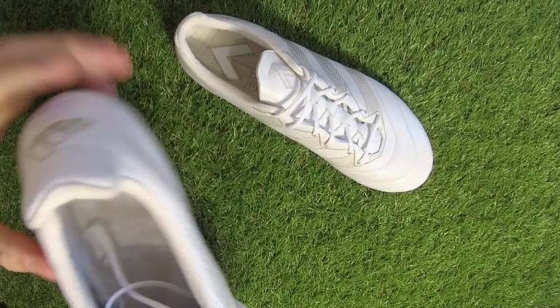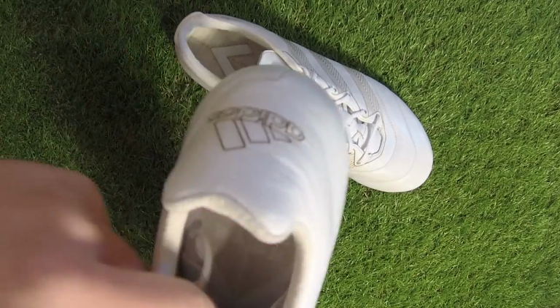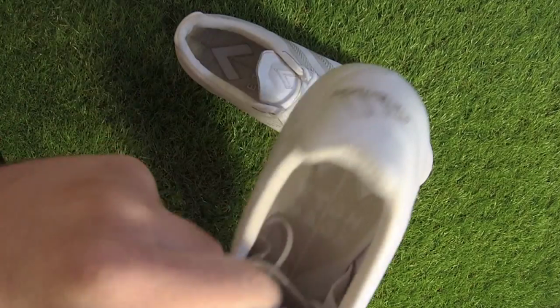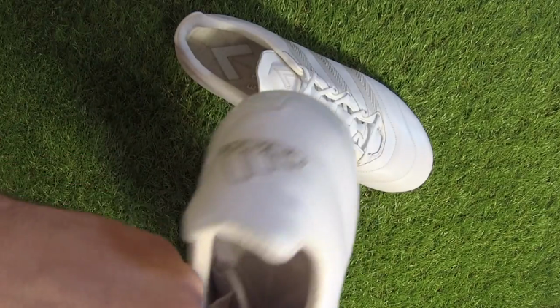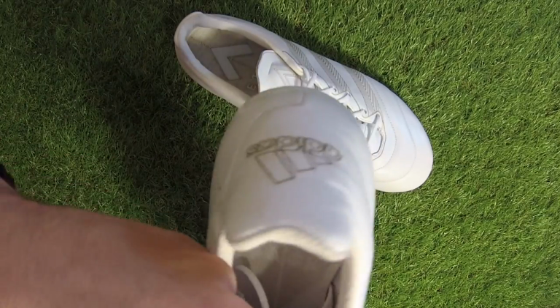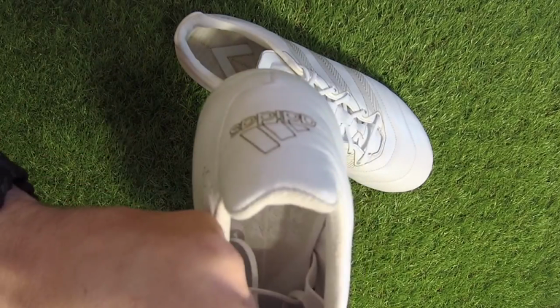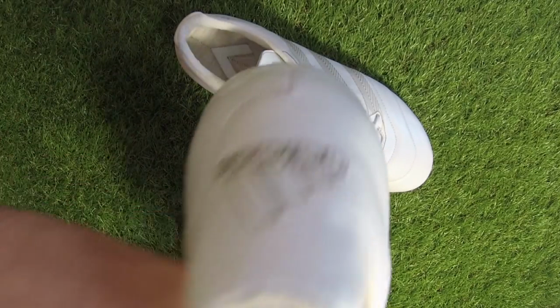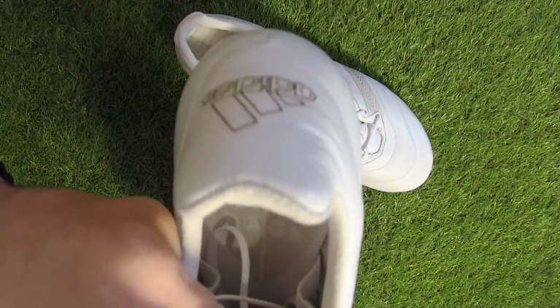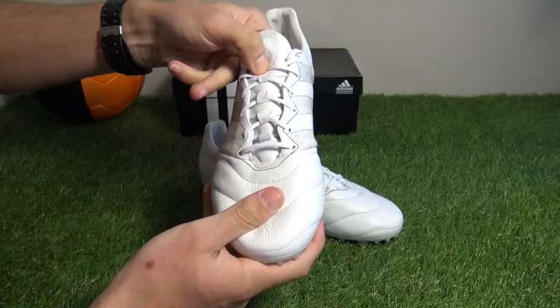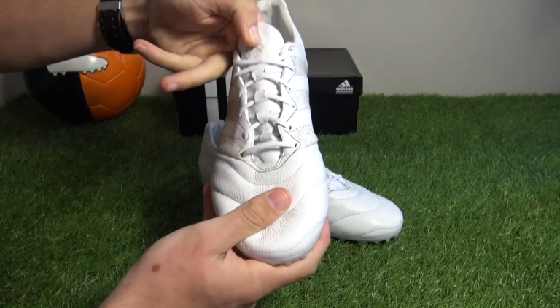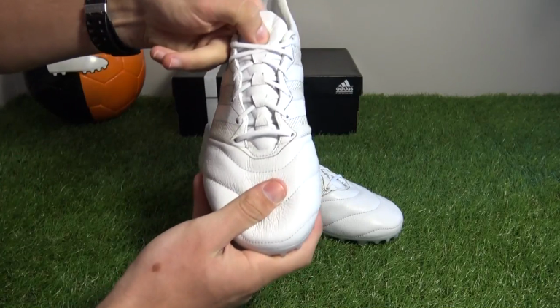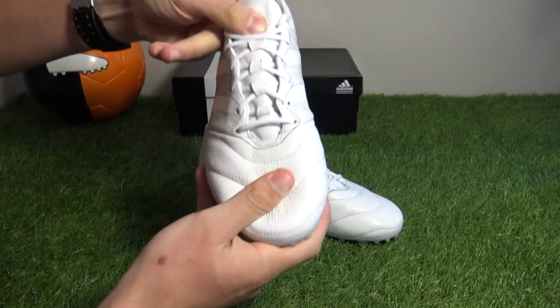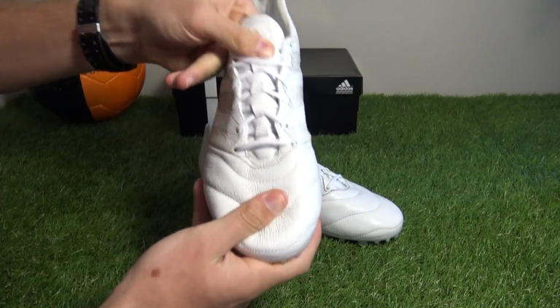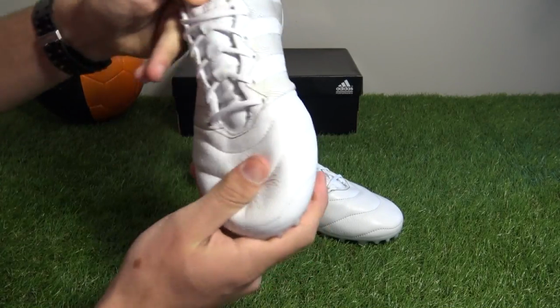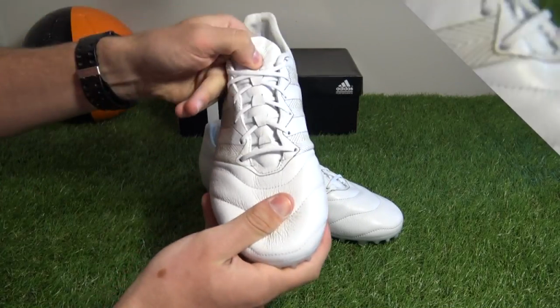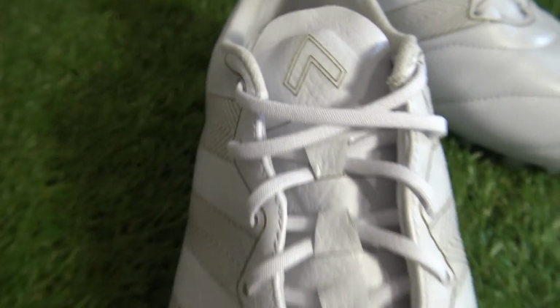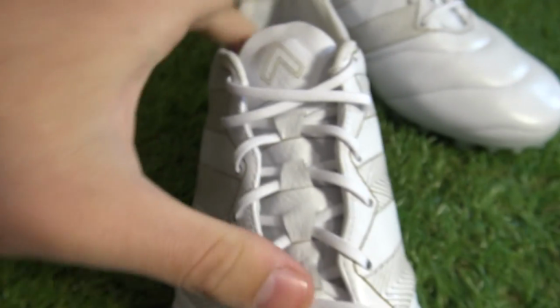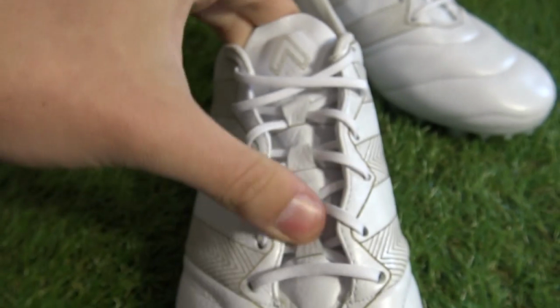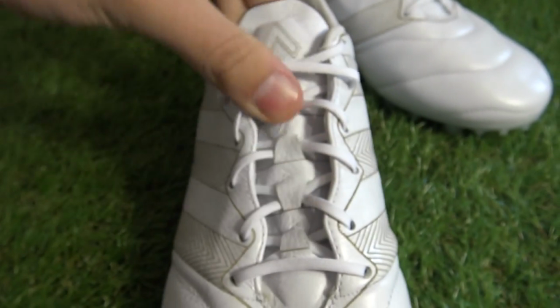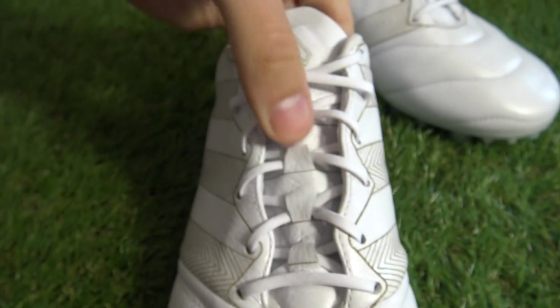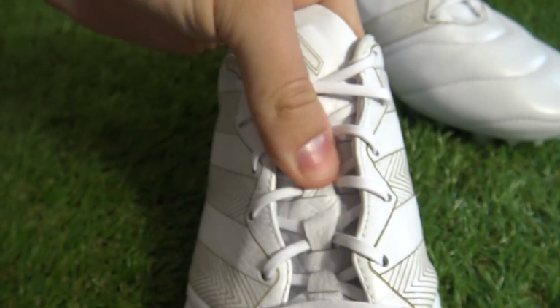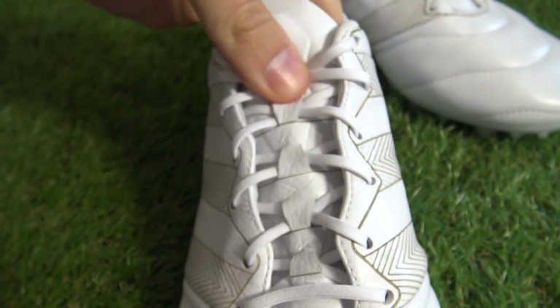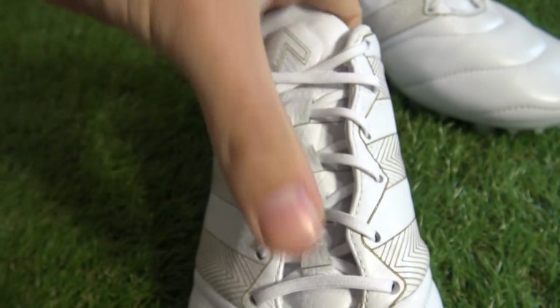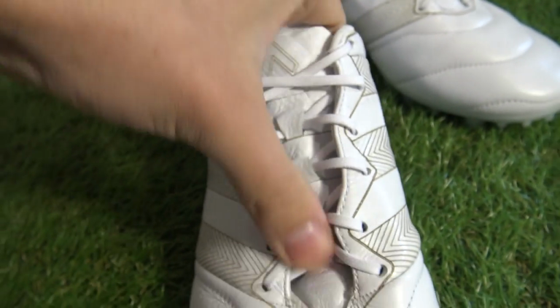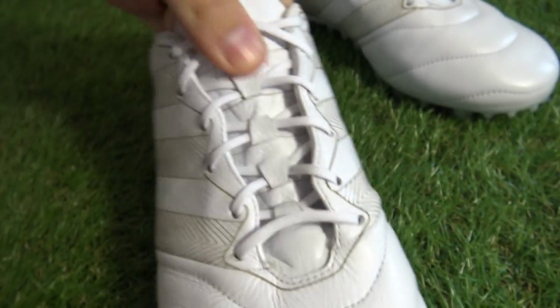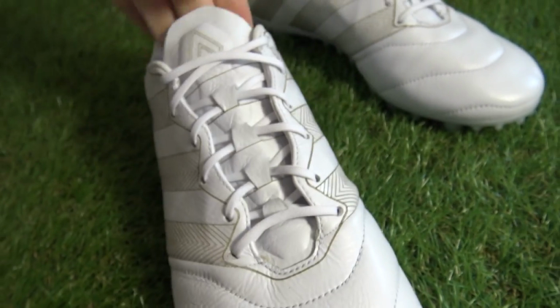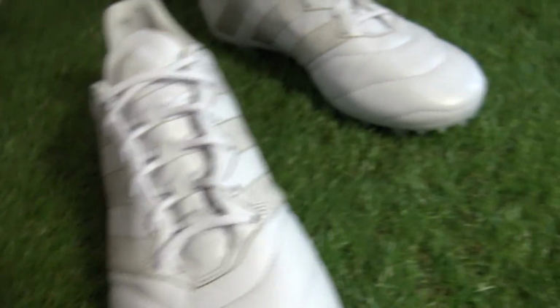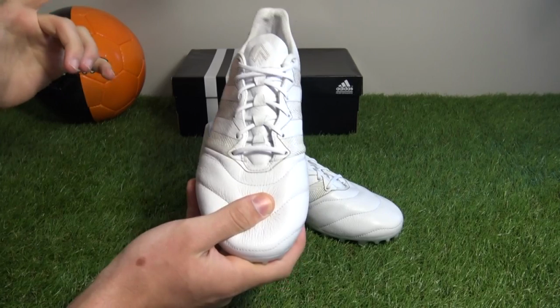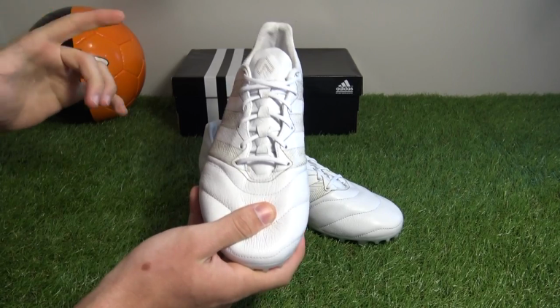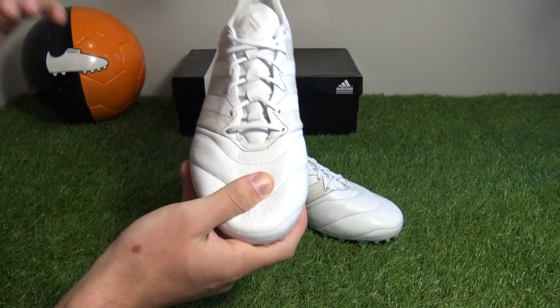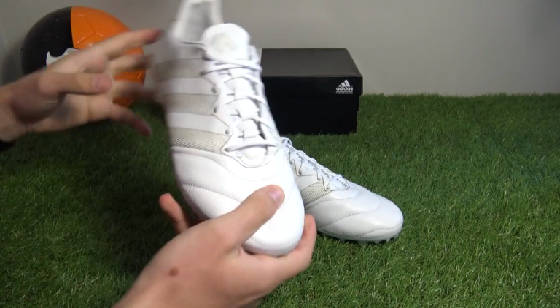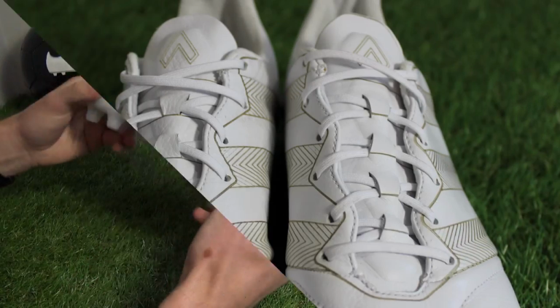The tongue itself is again made of K-leather and features memory foam for a very comfortable fit straight out of the box. A central lacing system is used rather than the off-center lacing system used on the ACE 15 silo, for a more traditional fit.